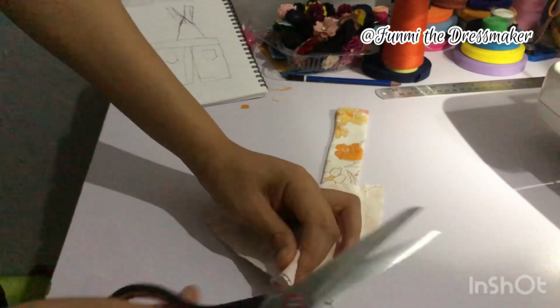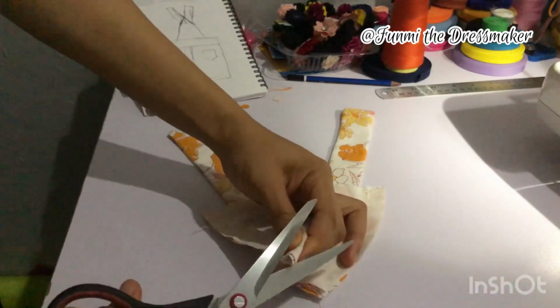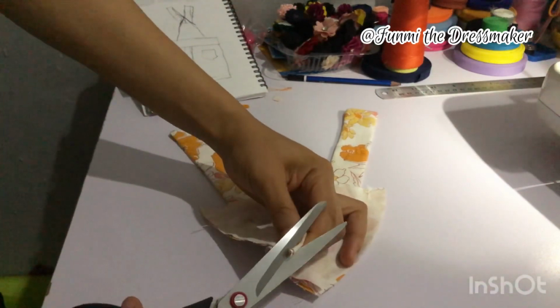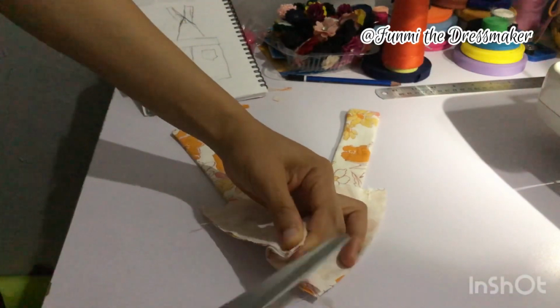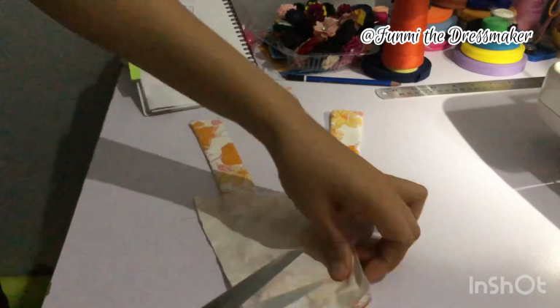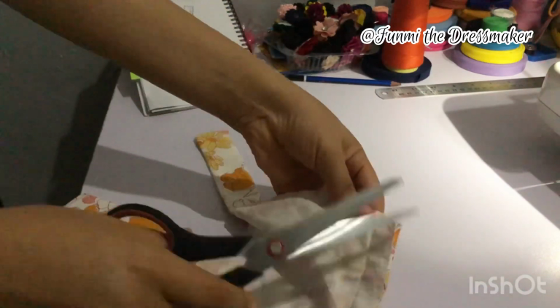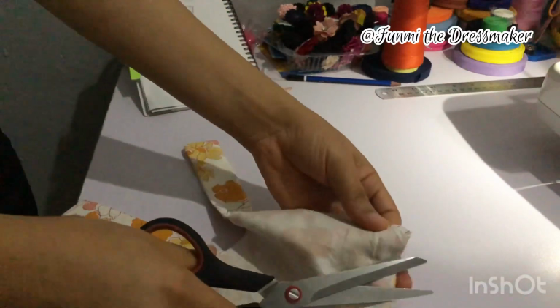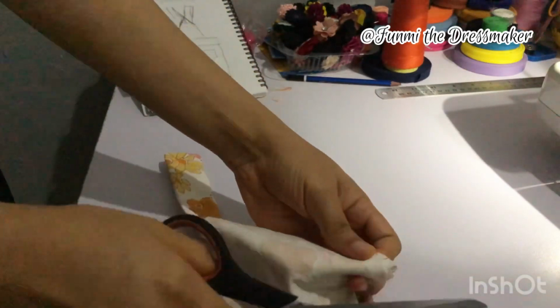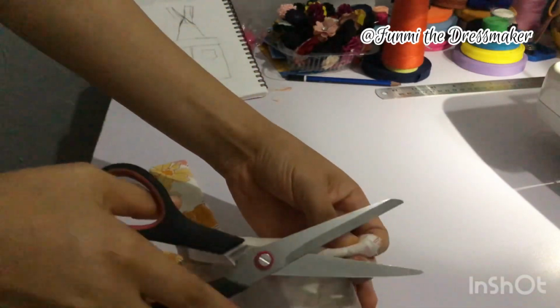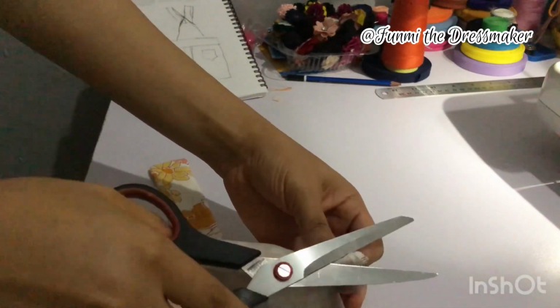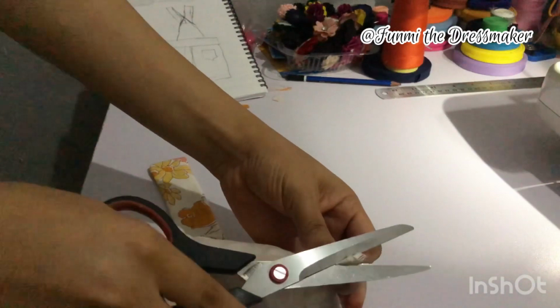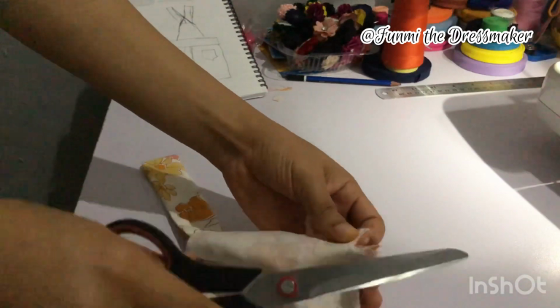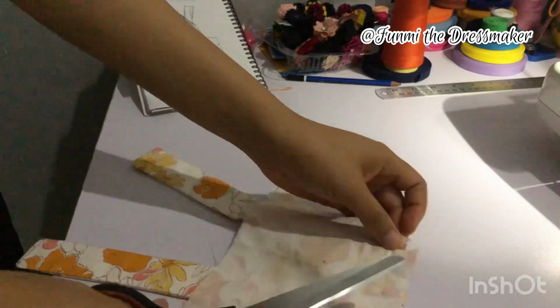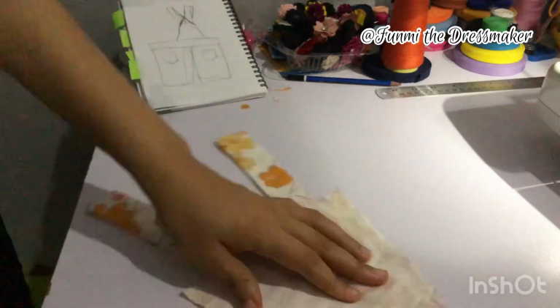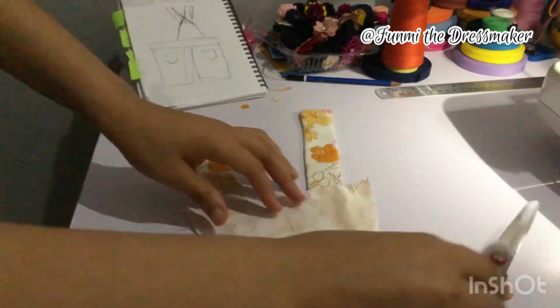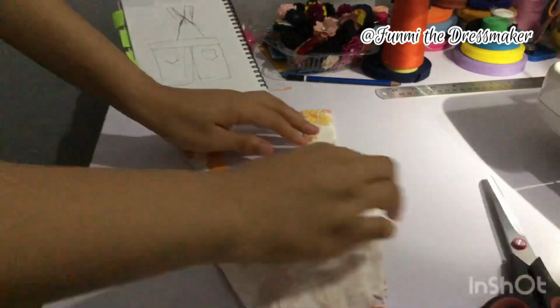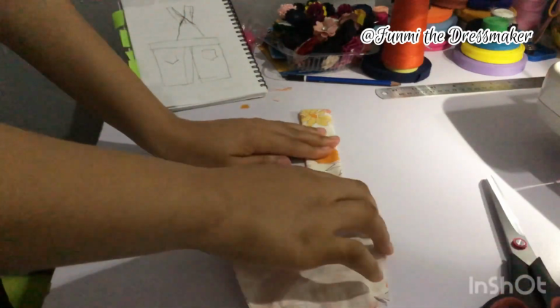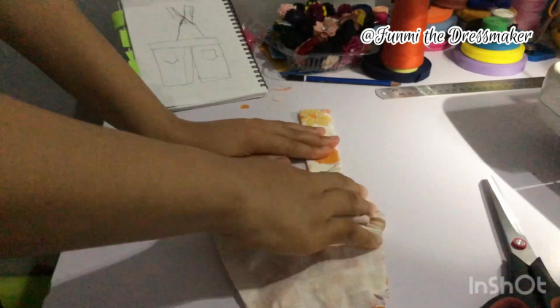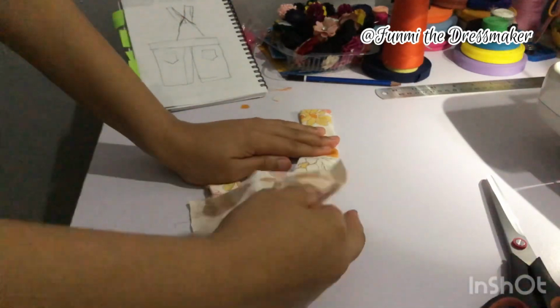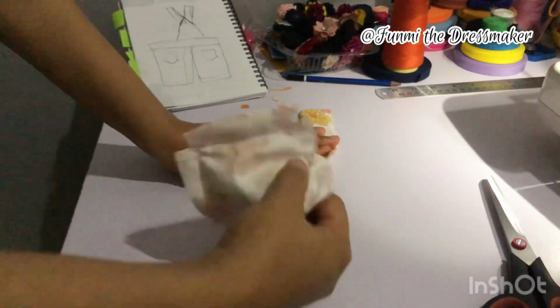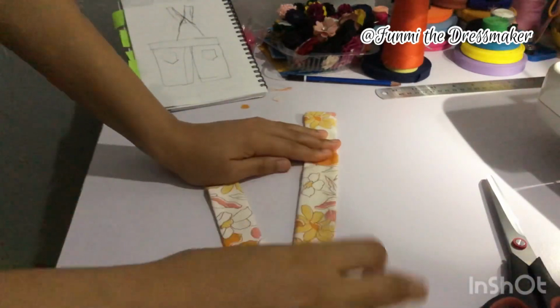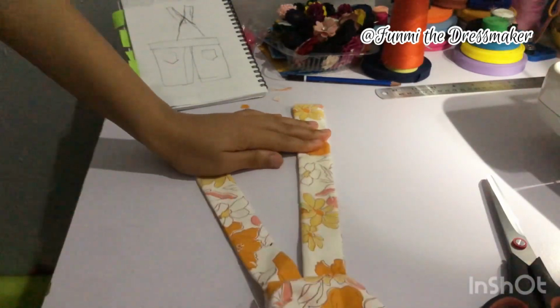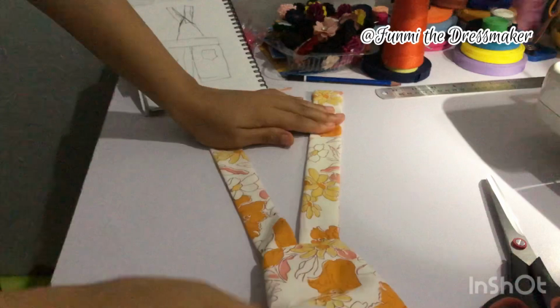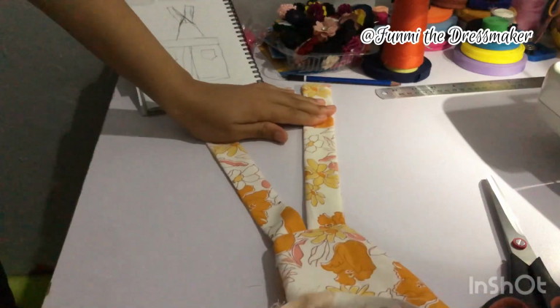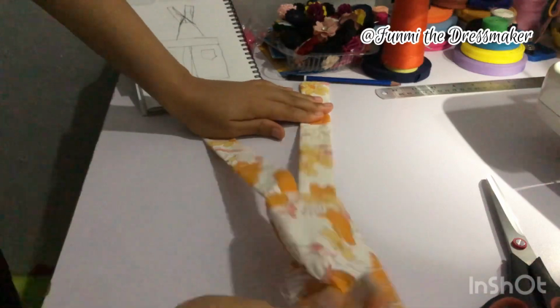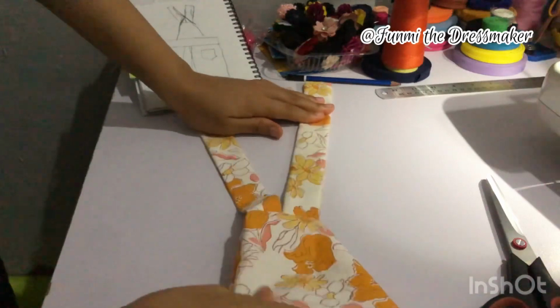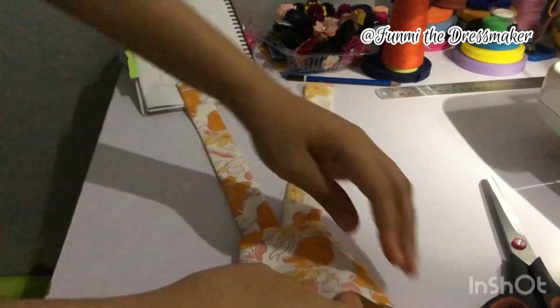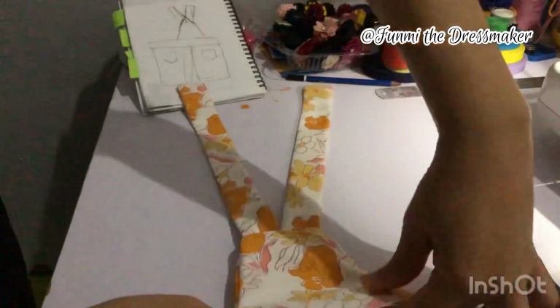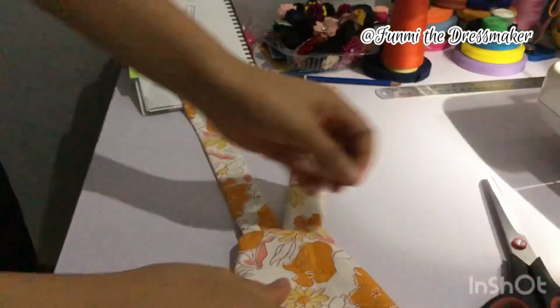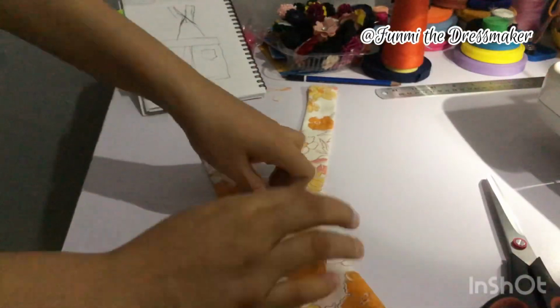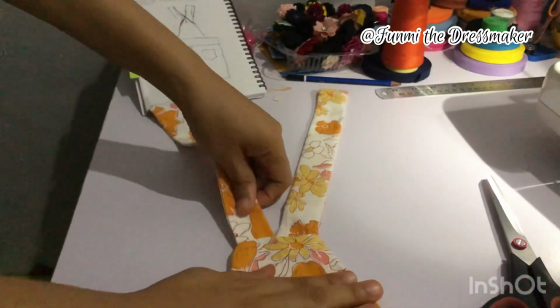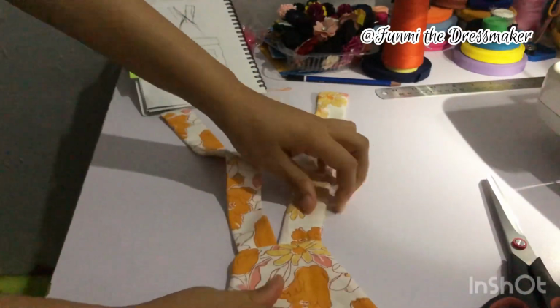I'm stitching all the way around while holding the straps in place. As soon as I've done that I'm snipping the edges, and now I'm turning it around so you can see how it looks.